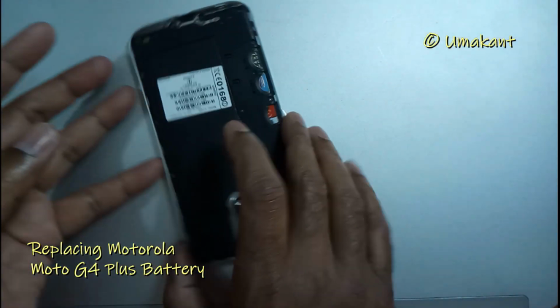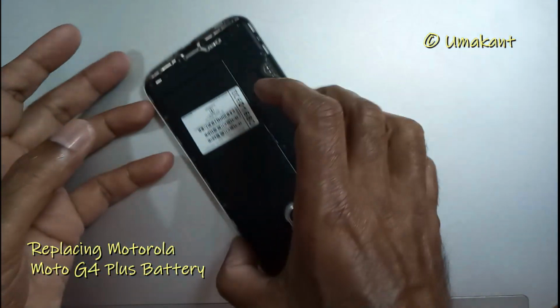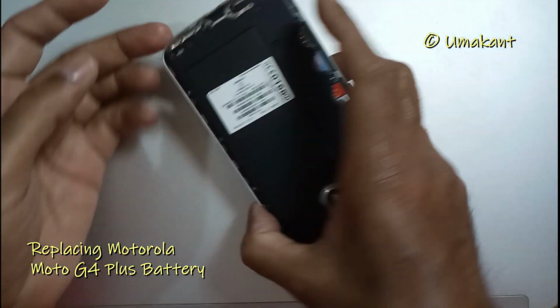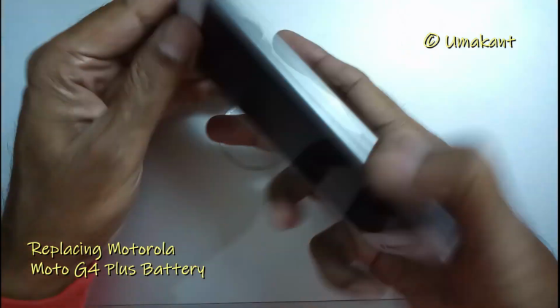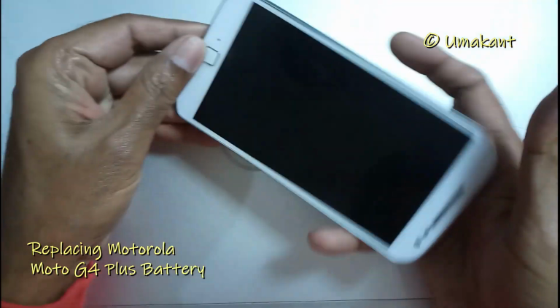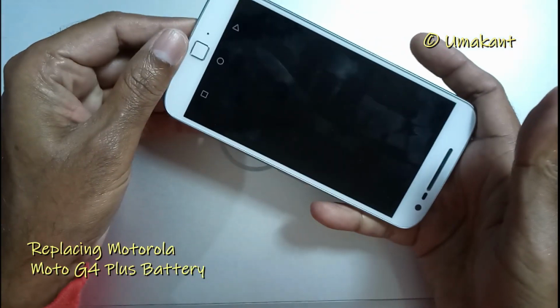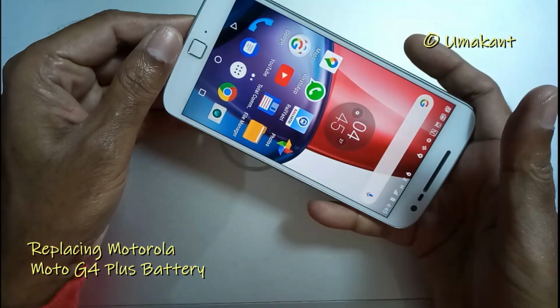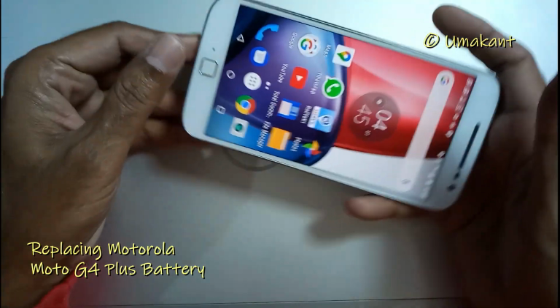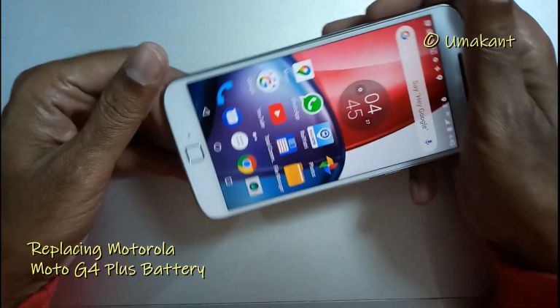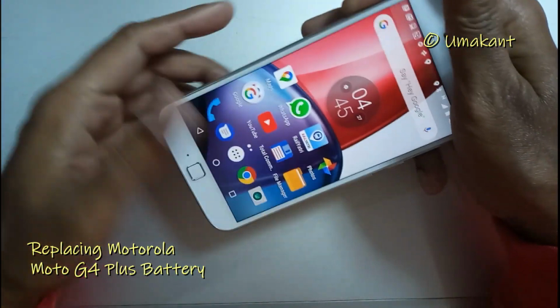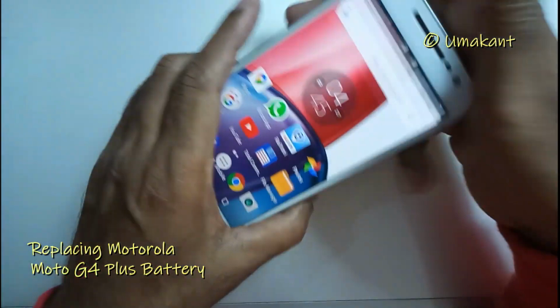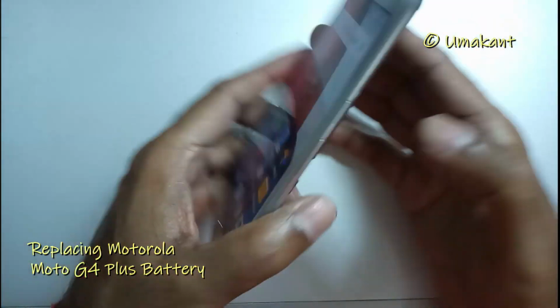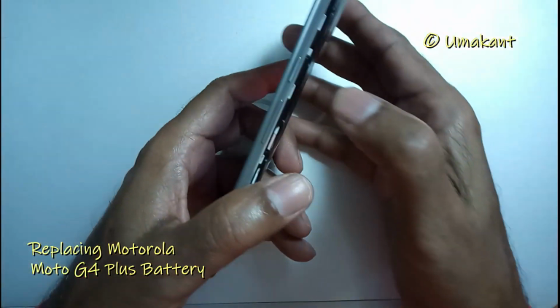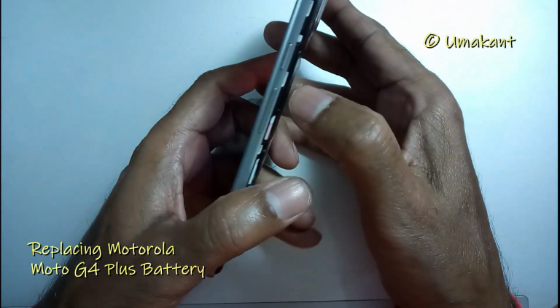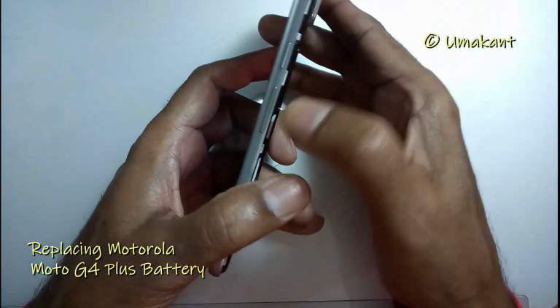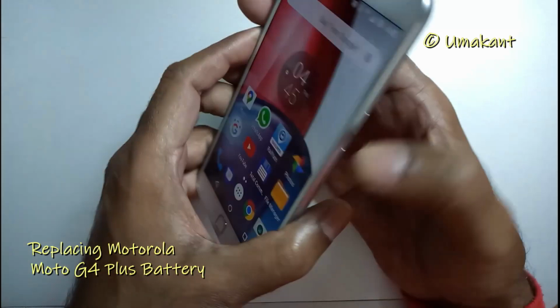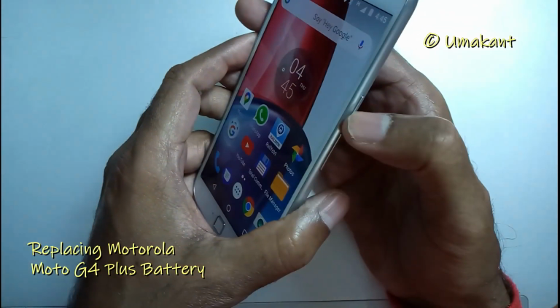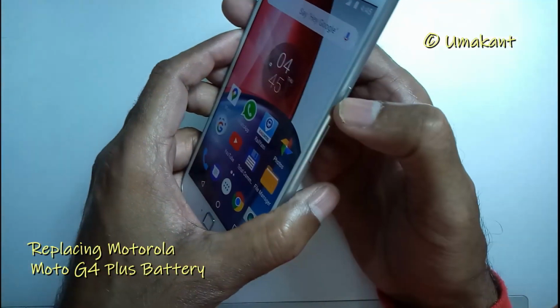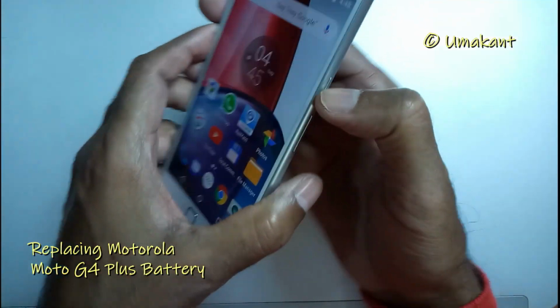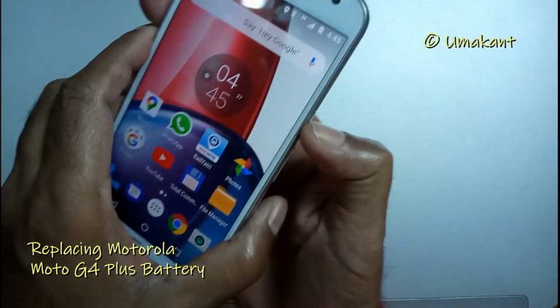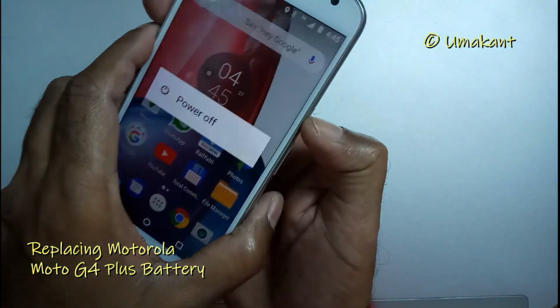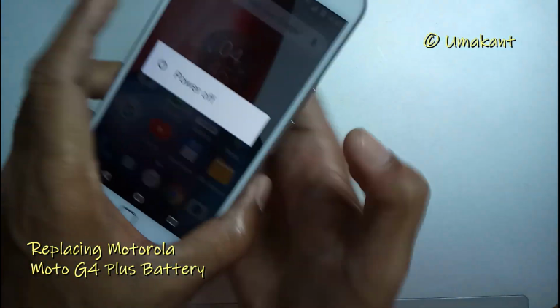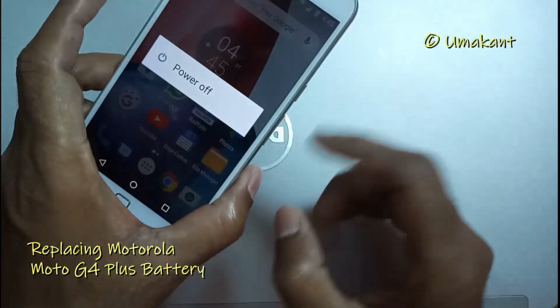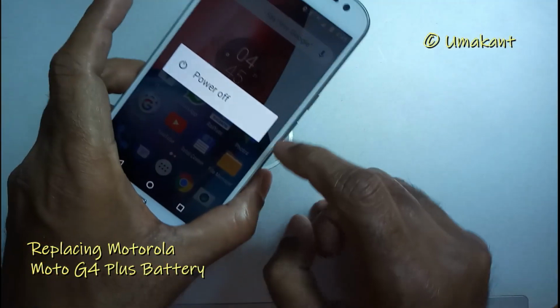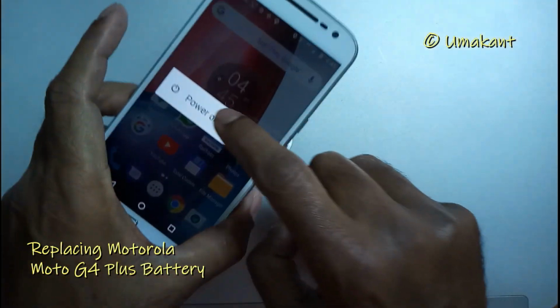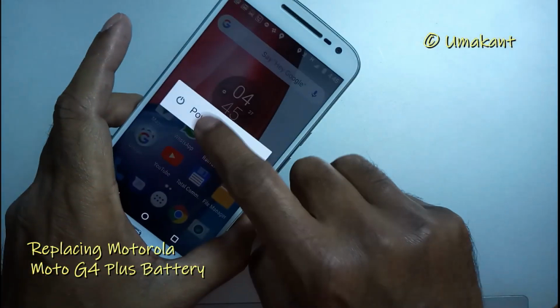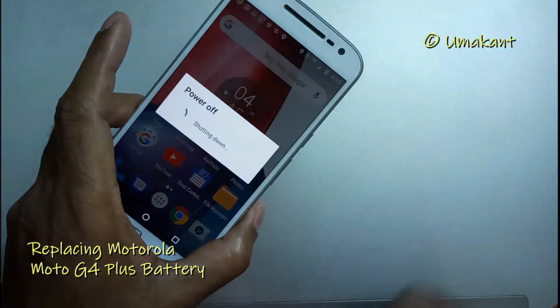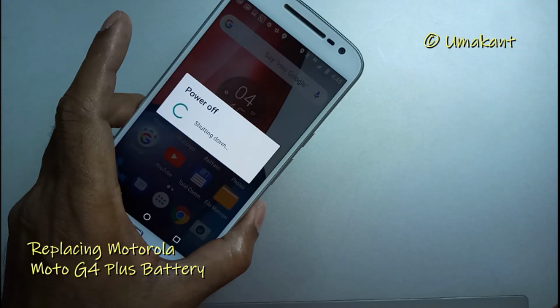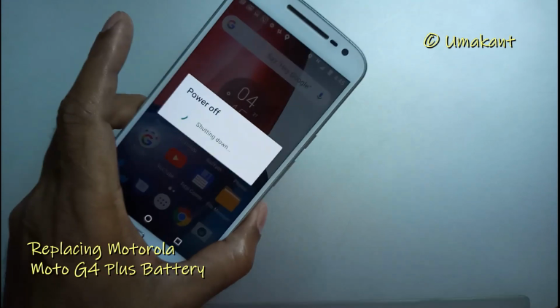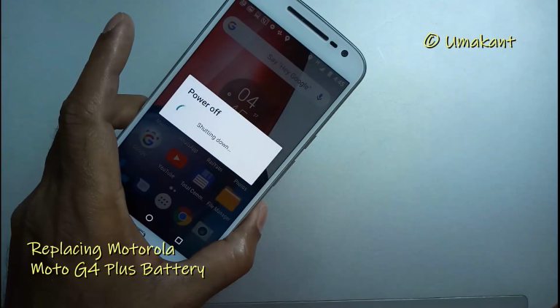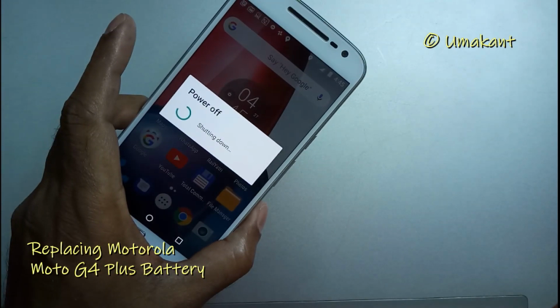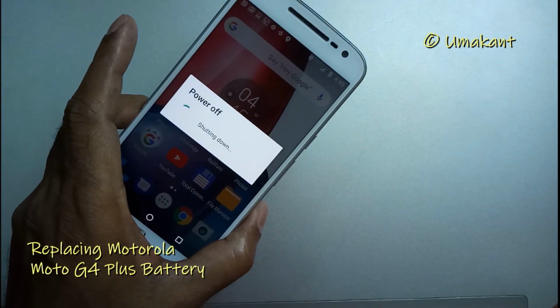If you have not shut down the phone earlier, you should shut it down now. Because beyond this point, working on the mobile phone while connected with the battery may damage the circuits.